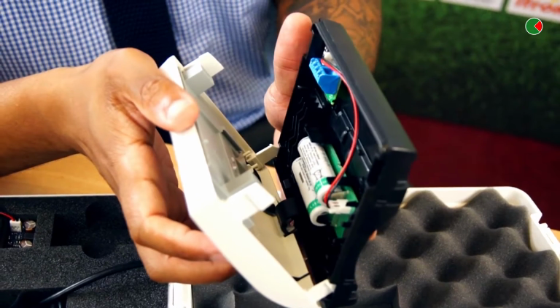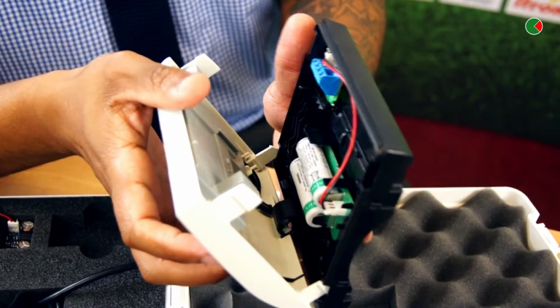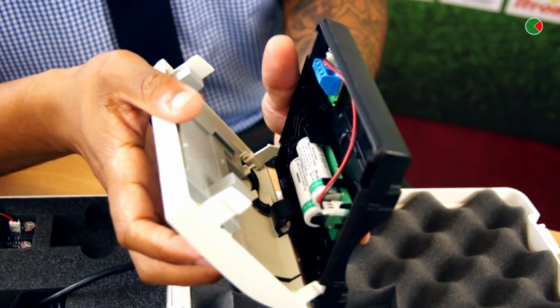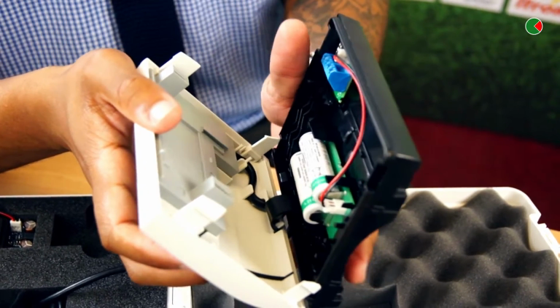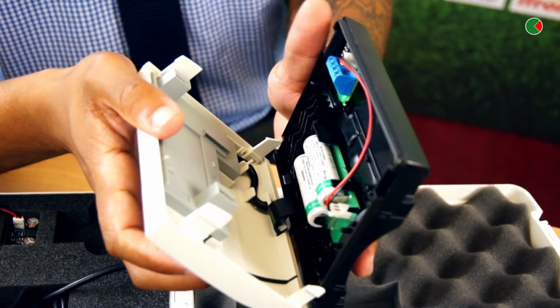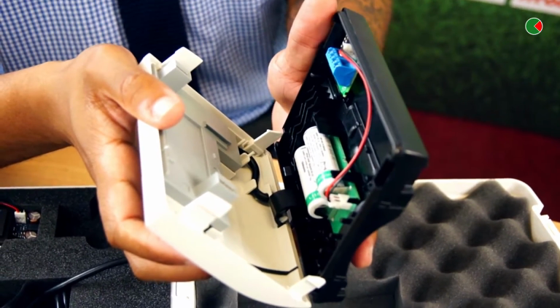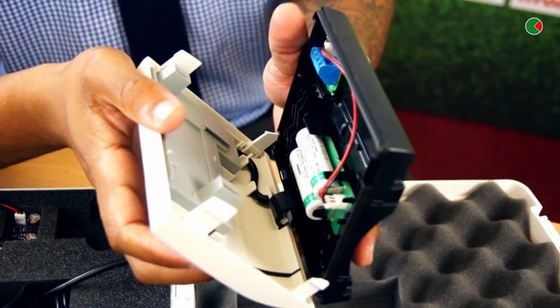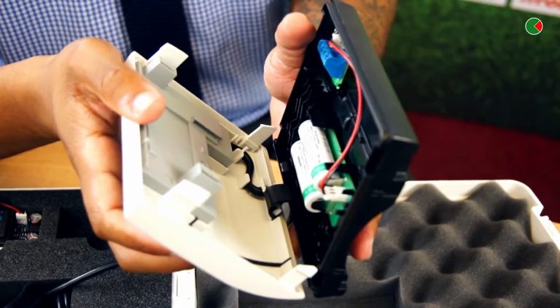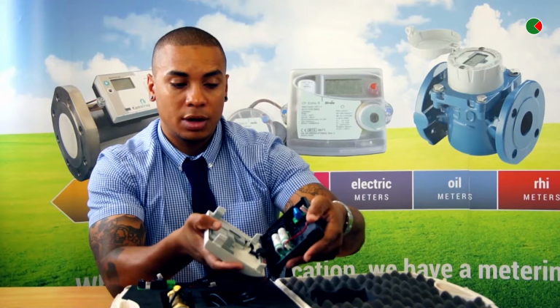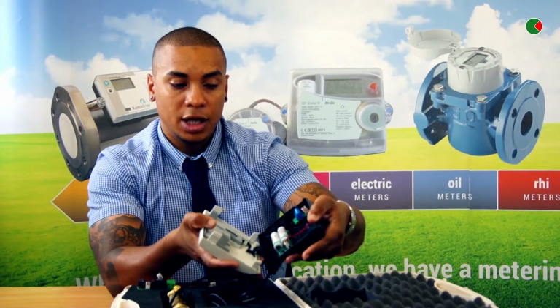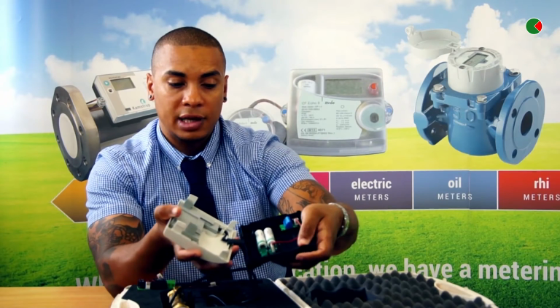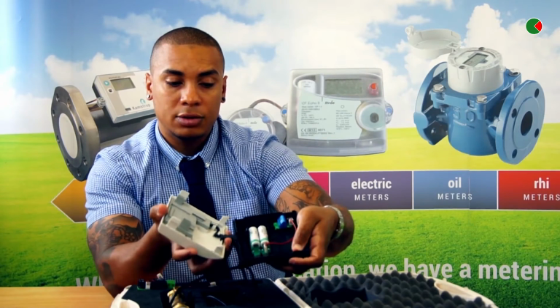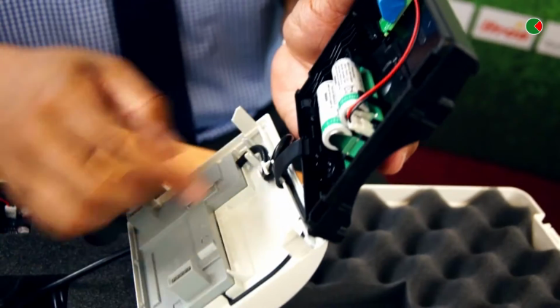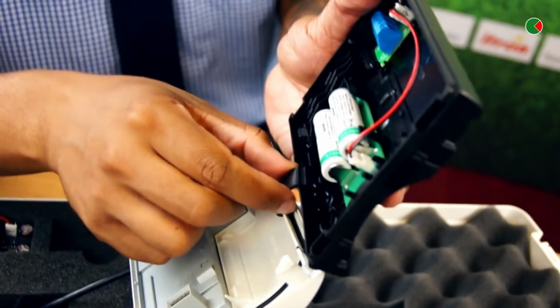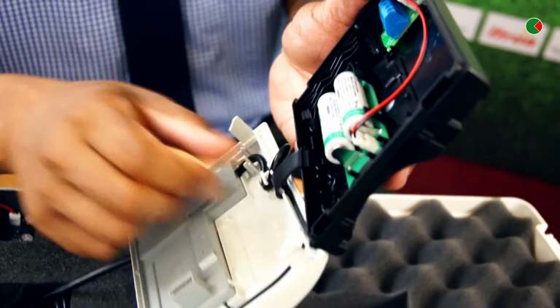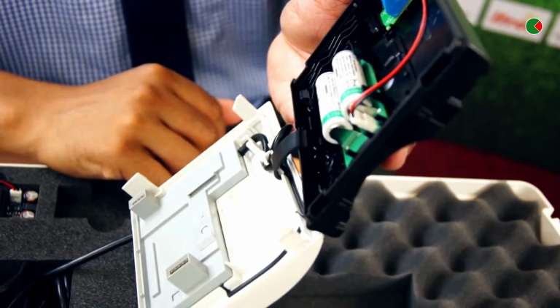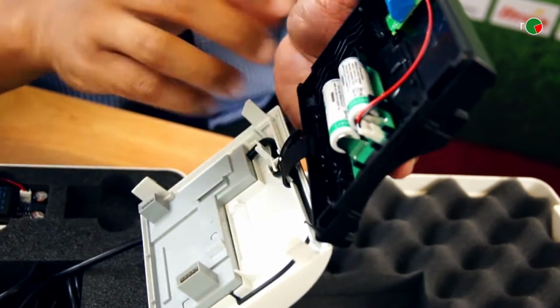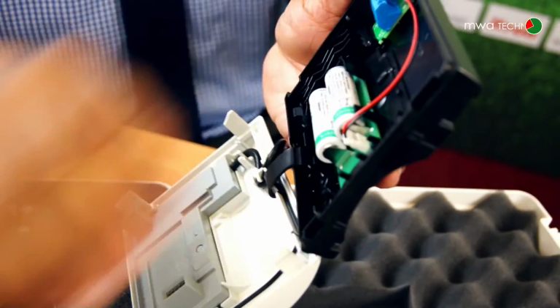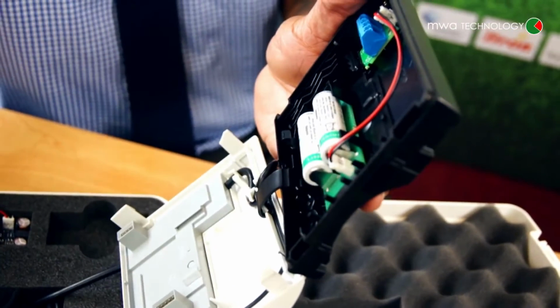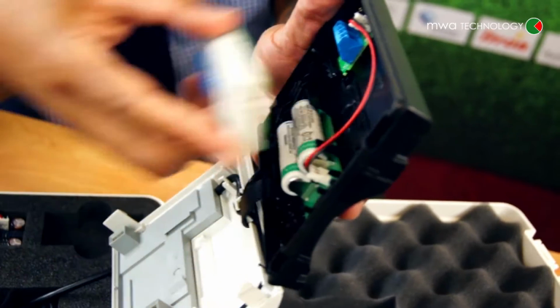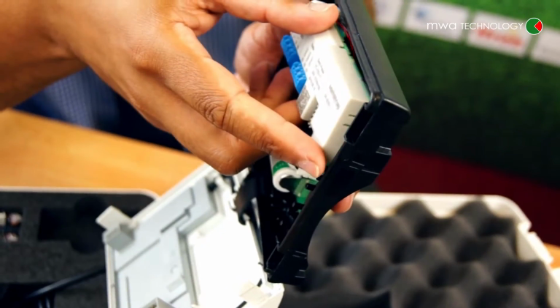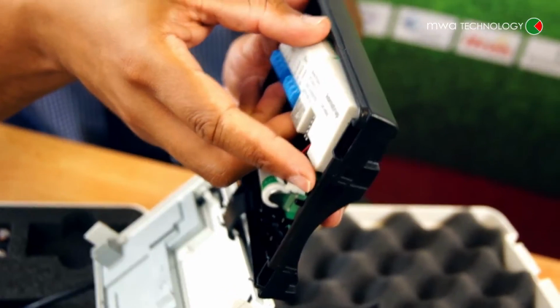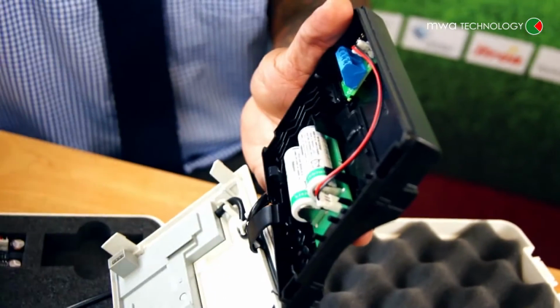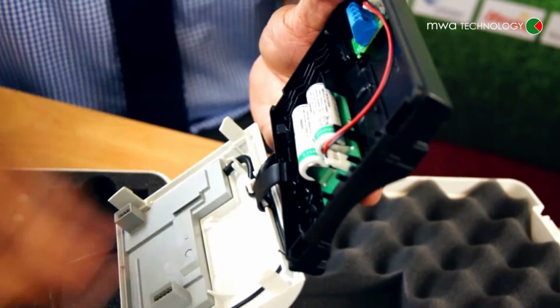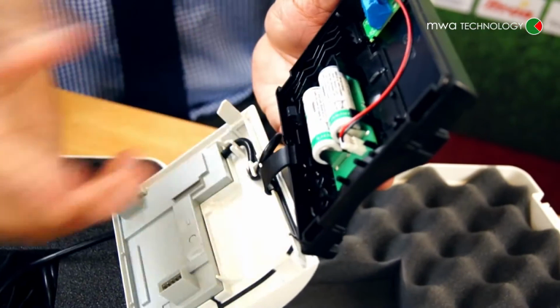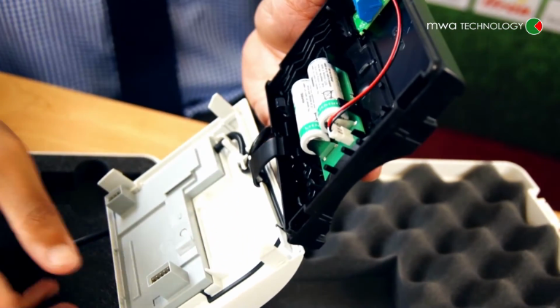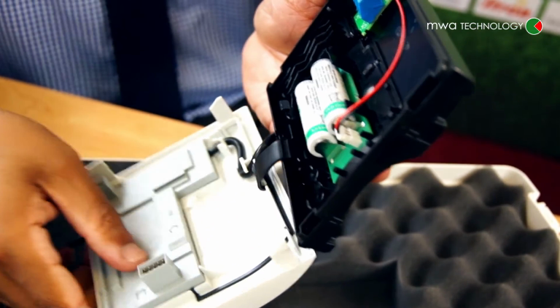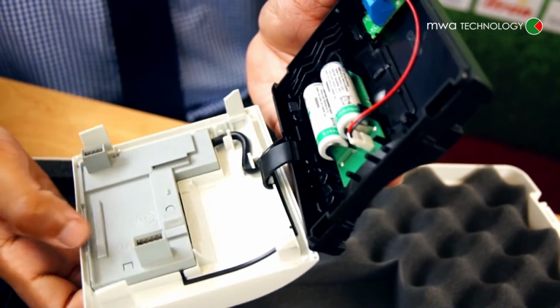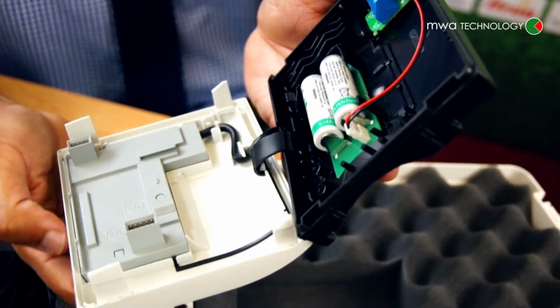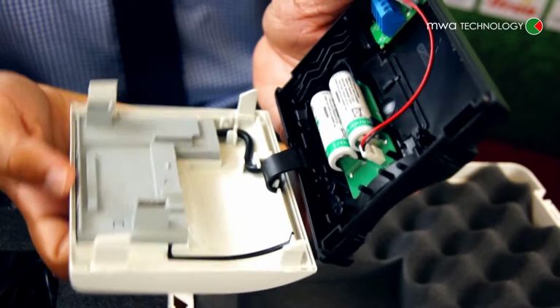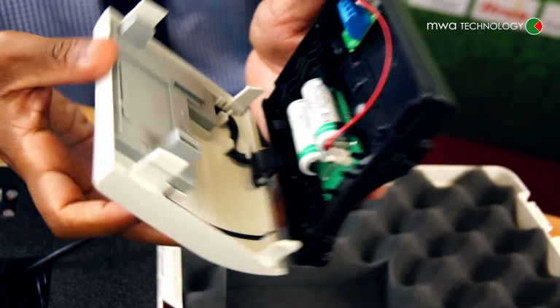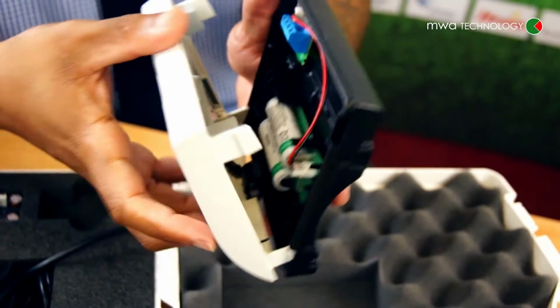And inside, it's nice and easy as well. Battery or mains power supply with a little strap, which makes it really easy — perhaps even inserting new outputs, power supplies, etc. And then when you're finished, just simply clip it back into place.